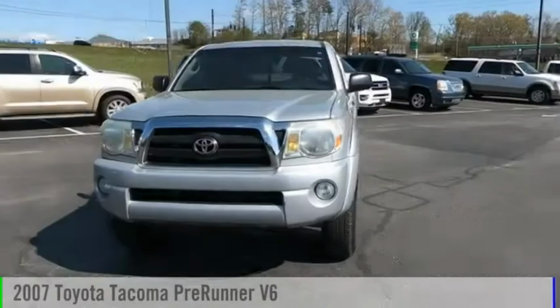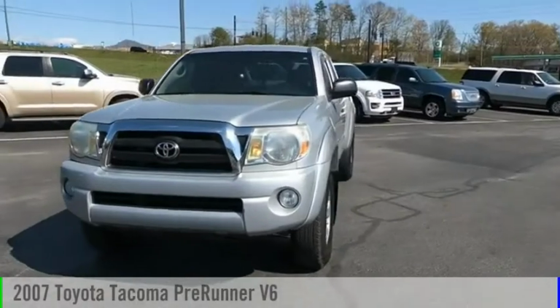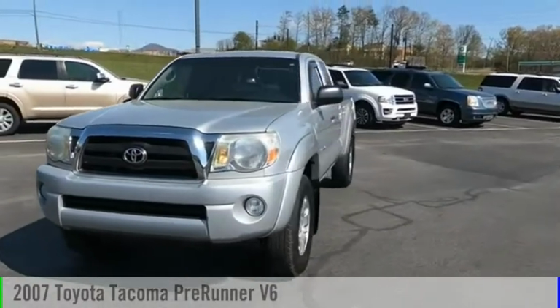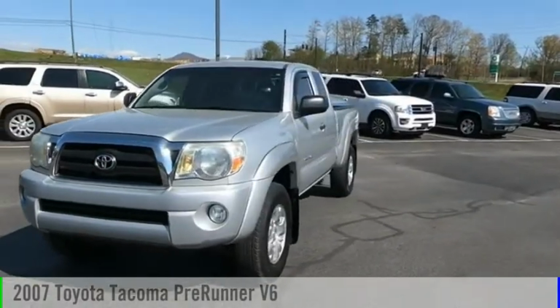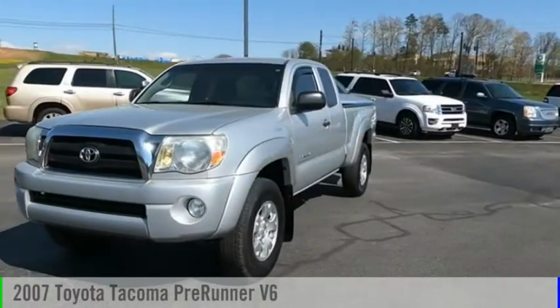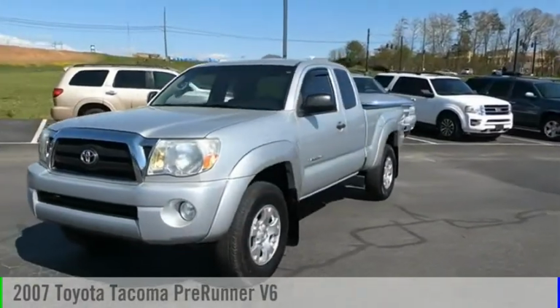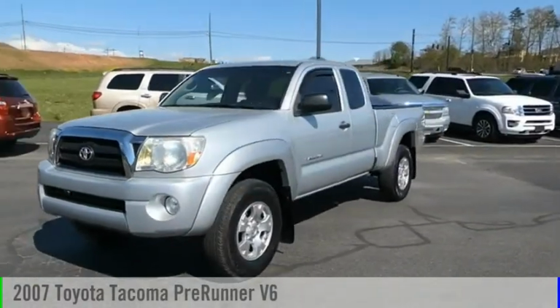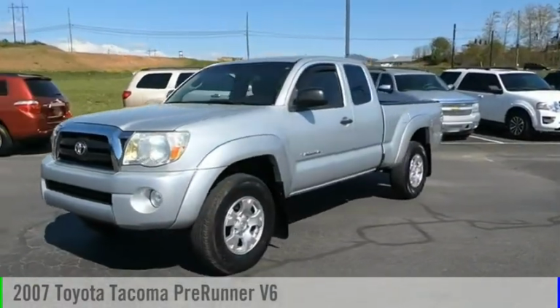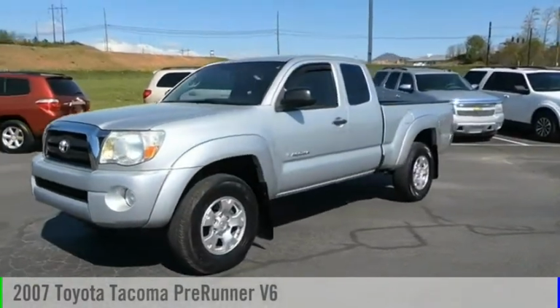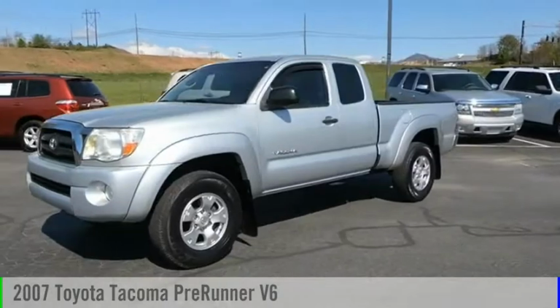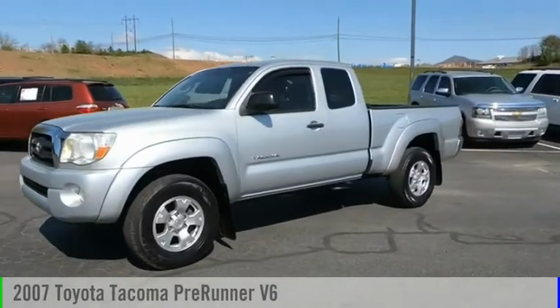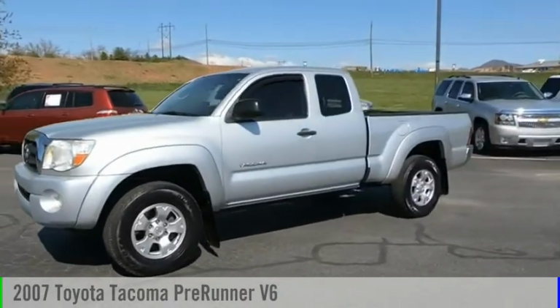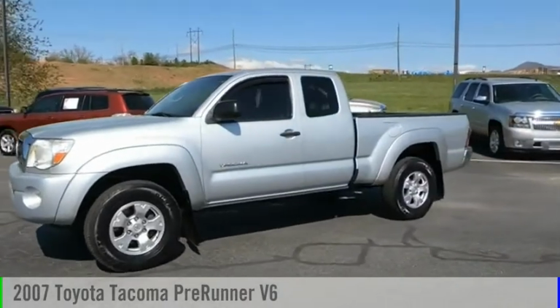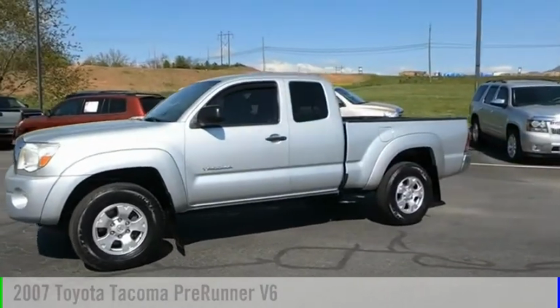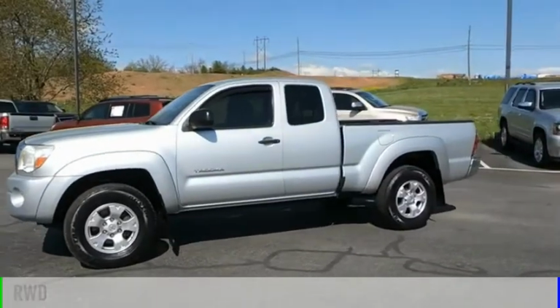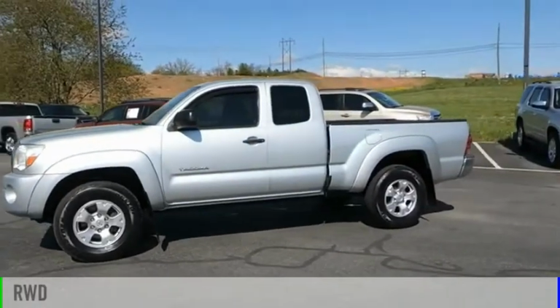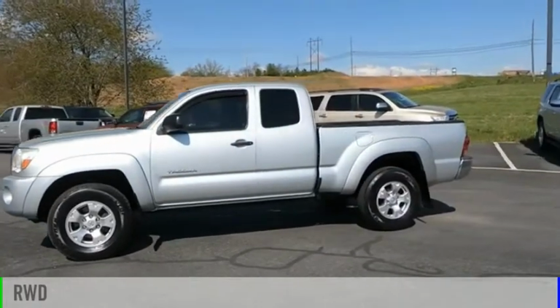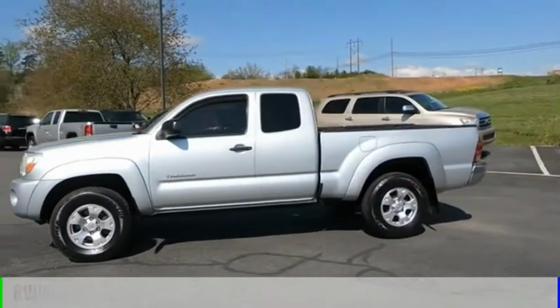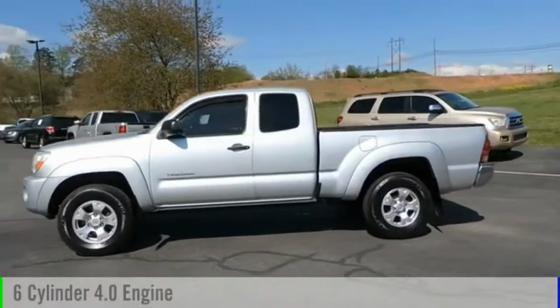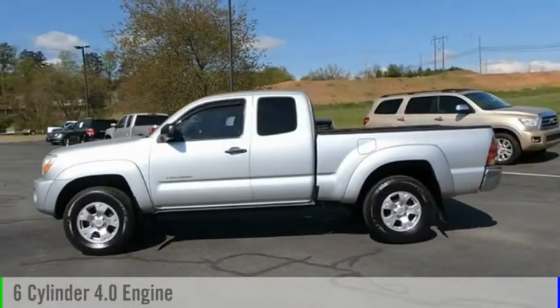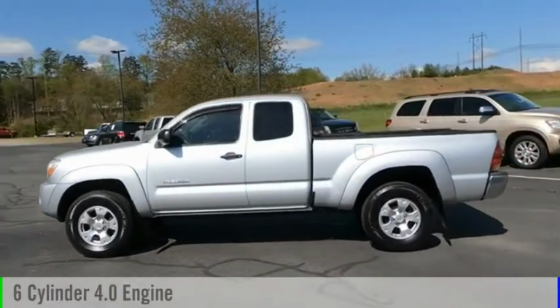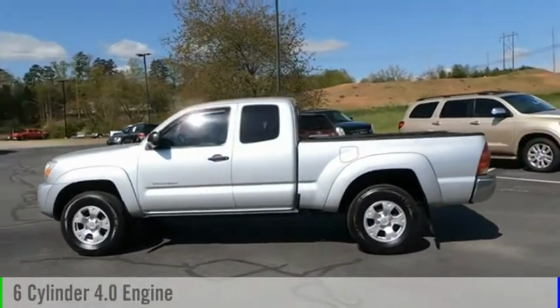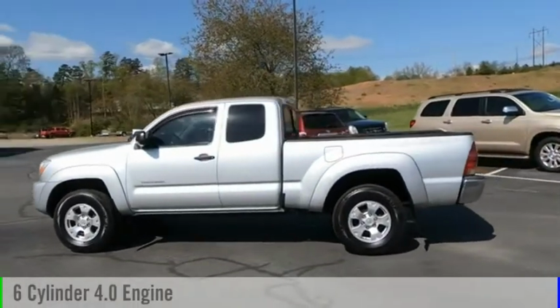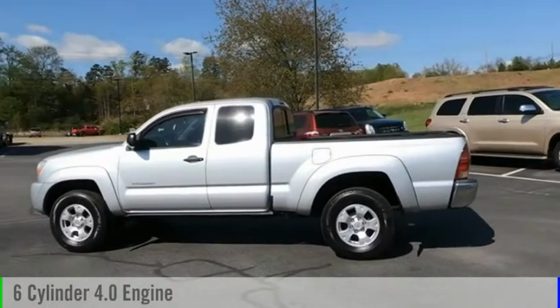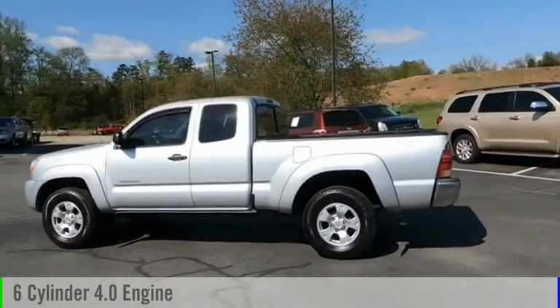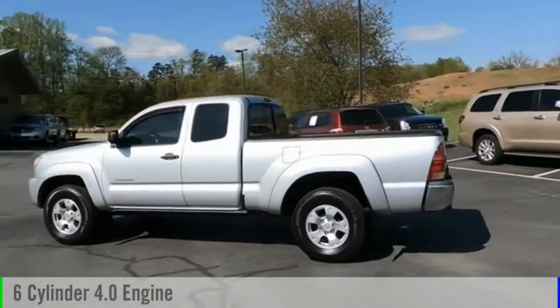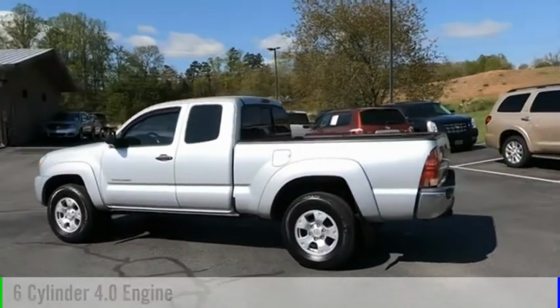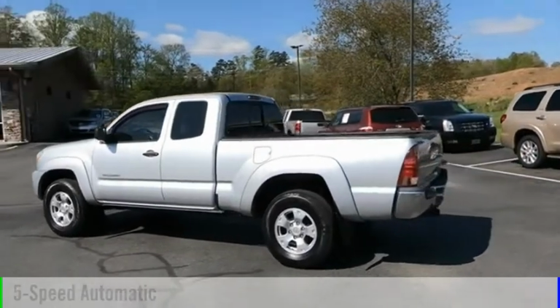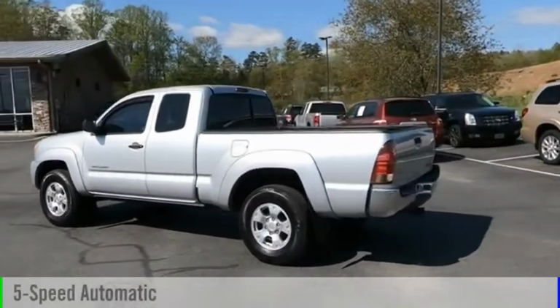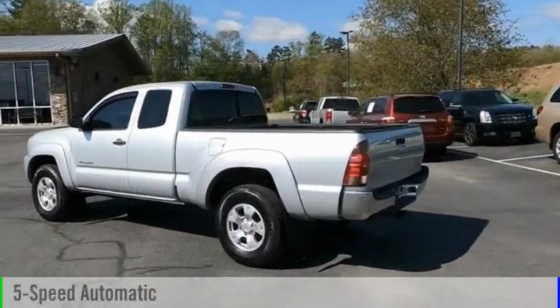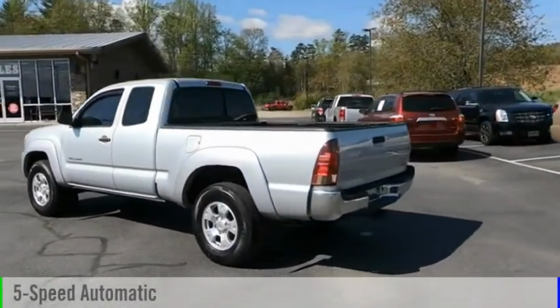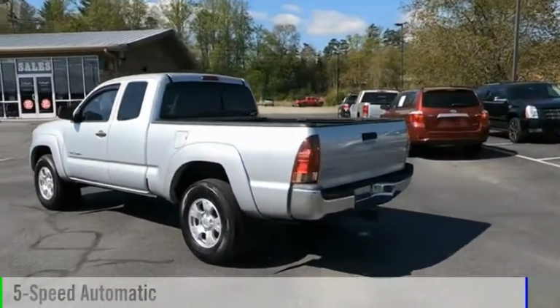Make a great choice today with the 2007 Tacoma. This vehicle is powered by a rear-wheel drive, 6-cylinder, 4.0-liter engine, and comes with a 5-speed automatic transmission.